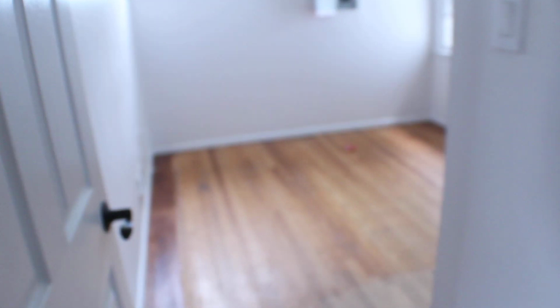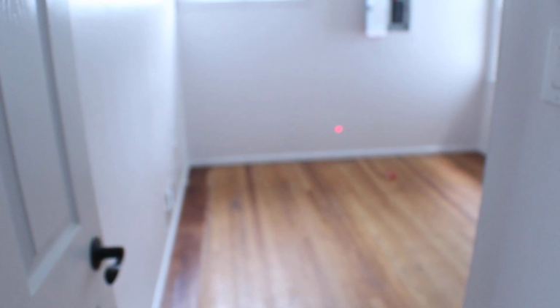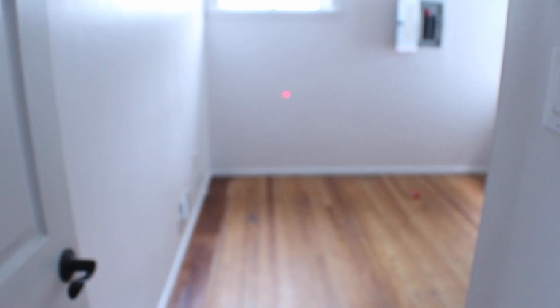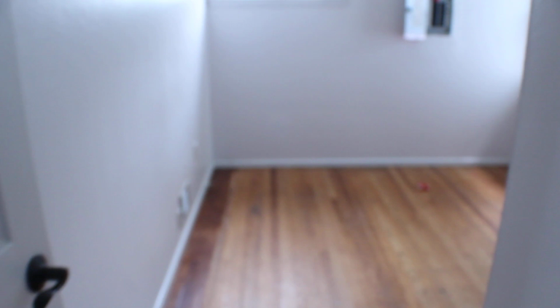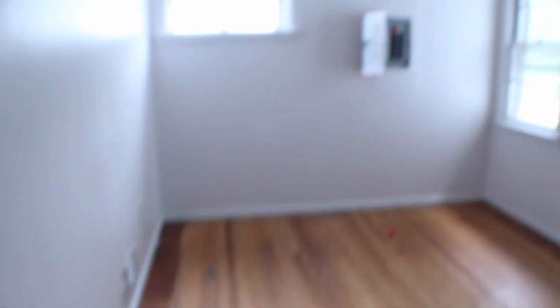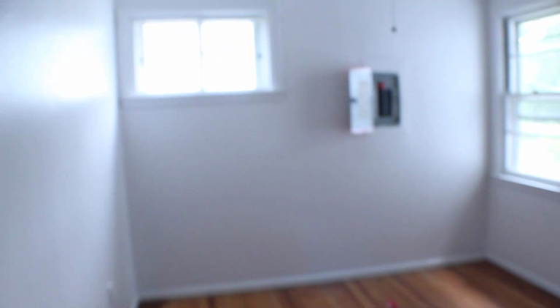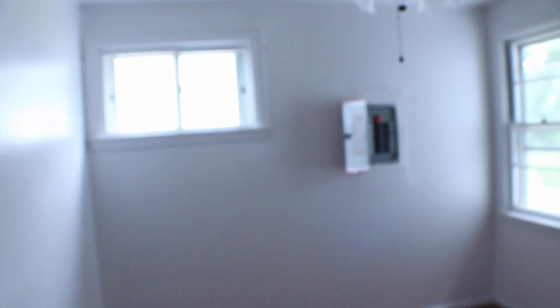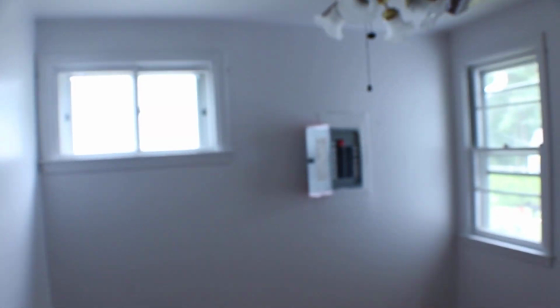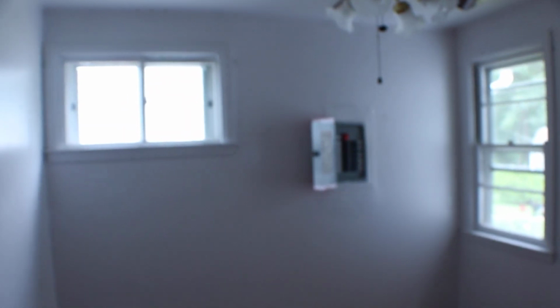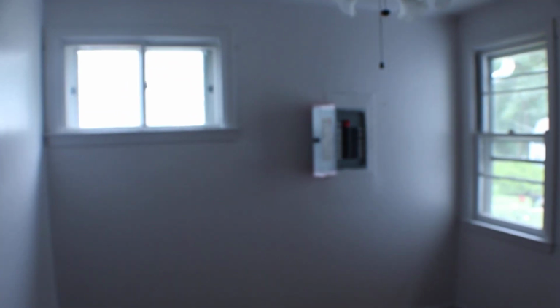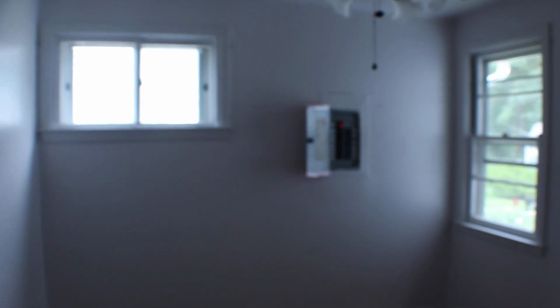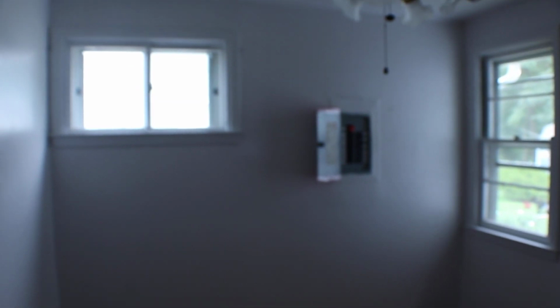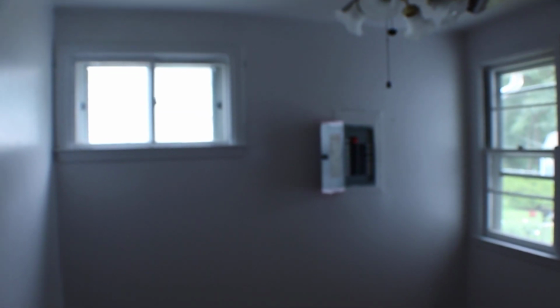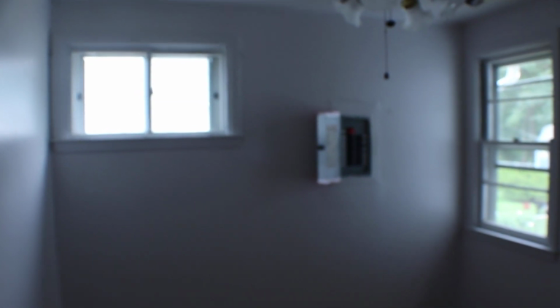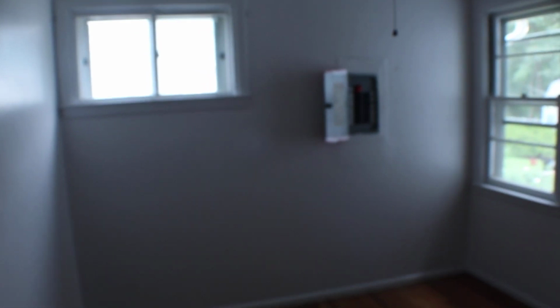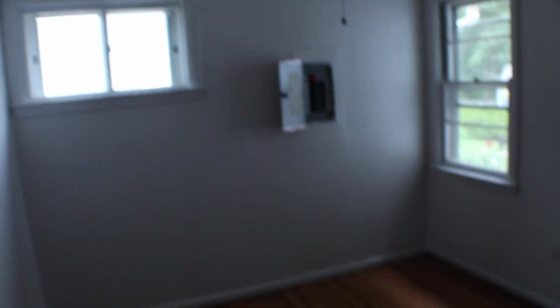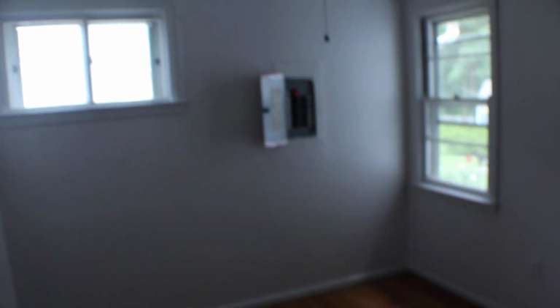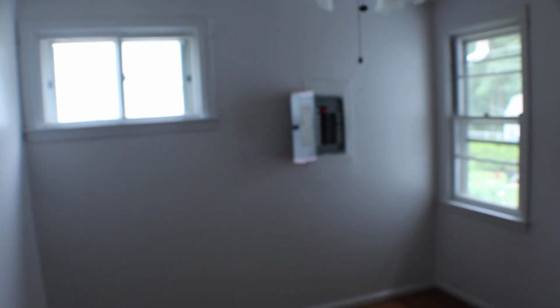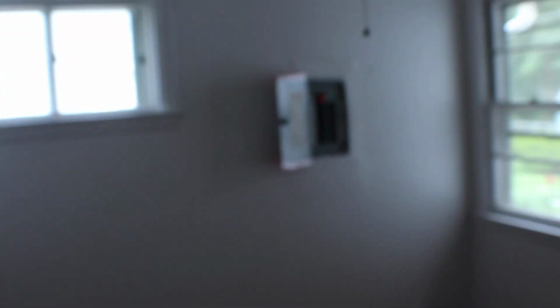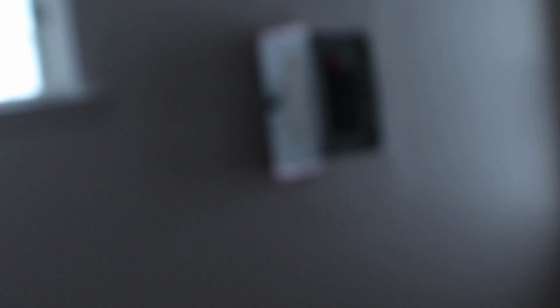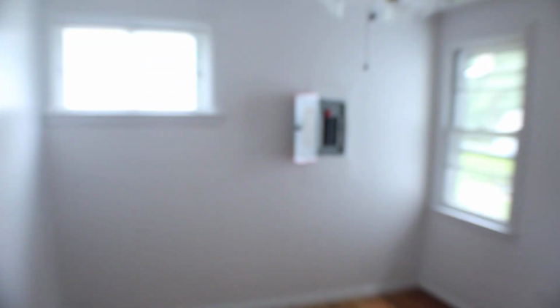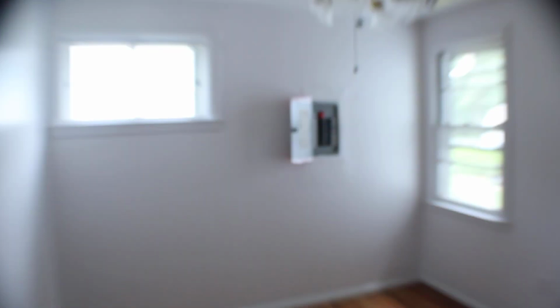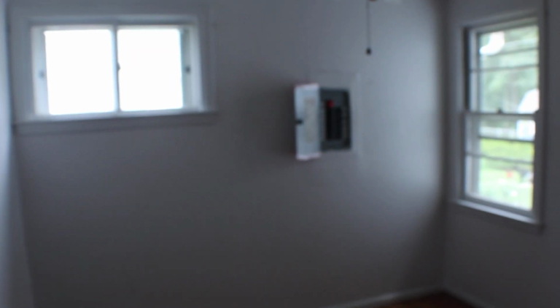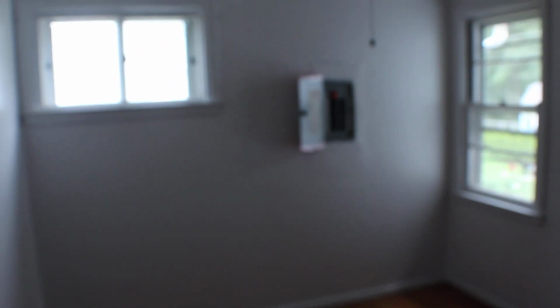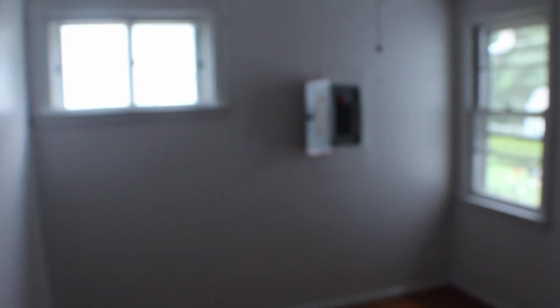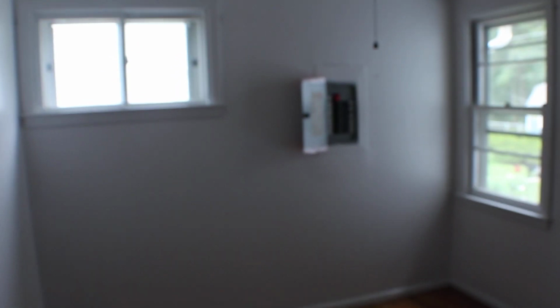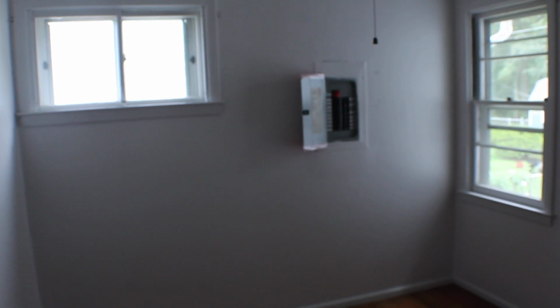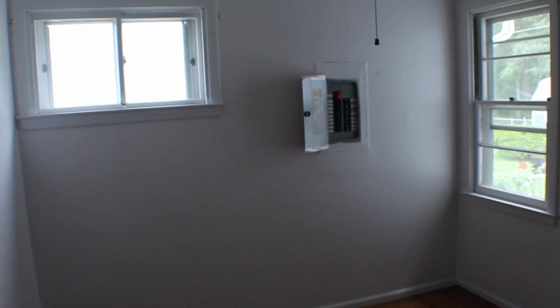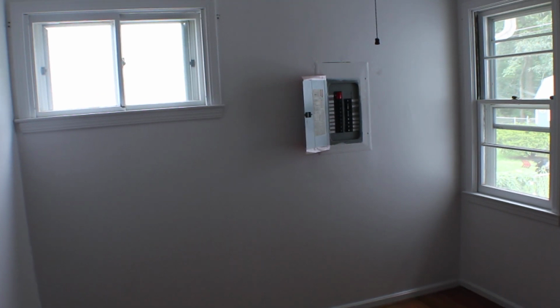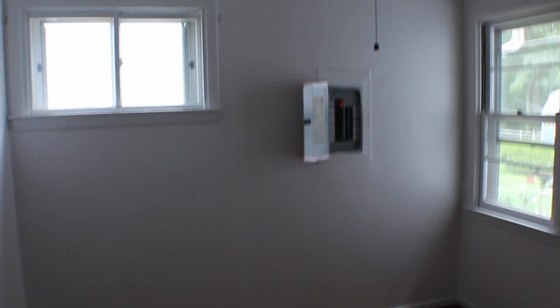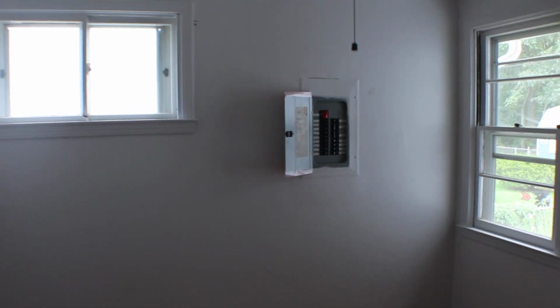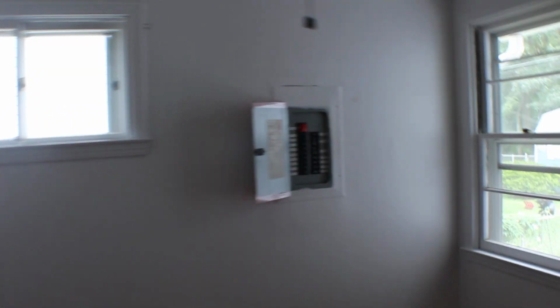Bedroom number 1 on the main. We are a 3-2 total. 14 by 9-9. 100 amp — that's a good one.